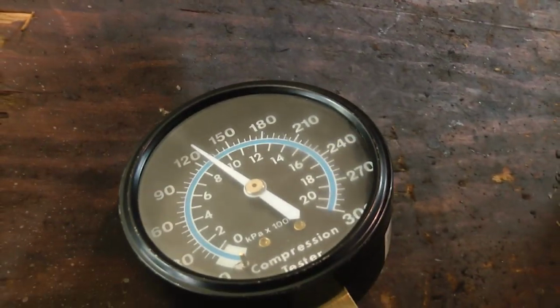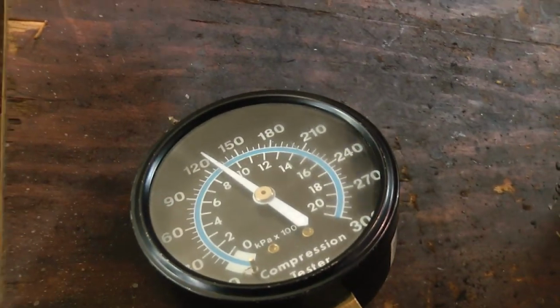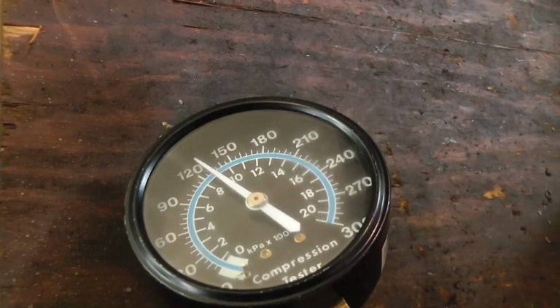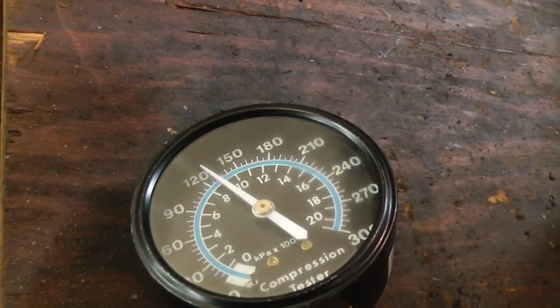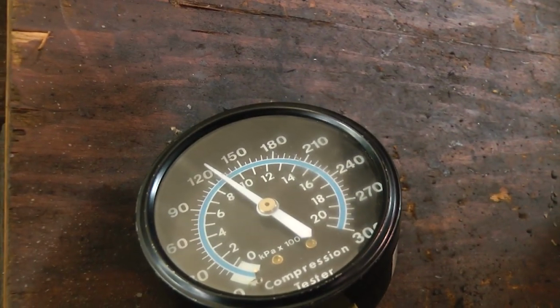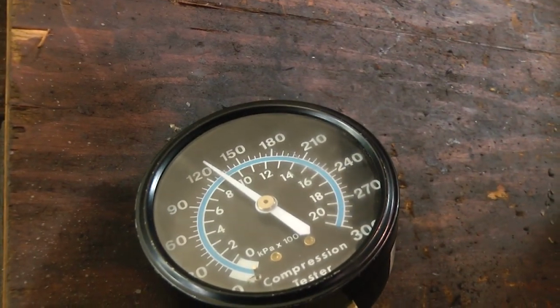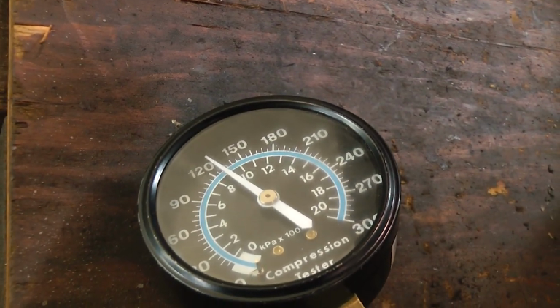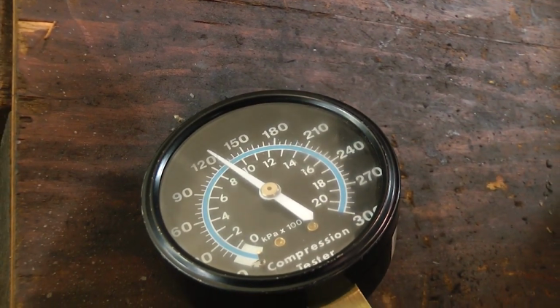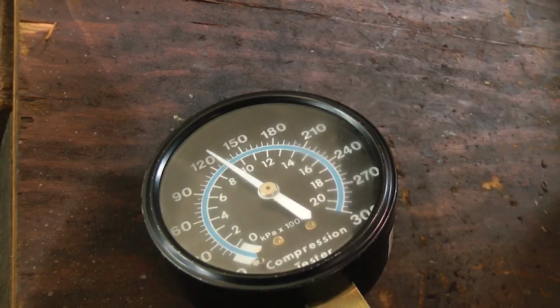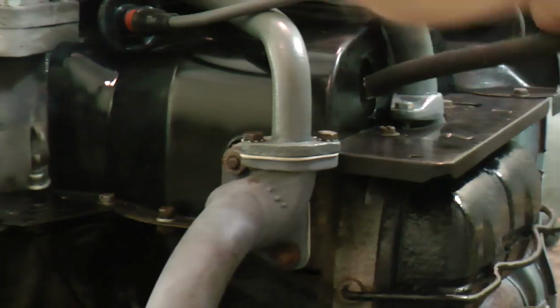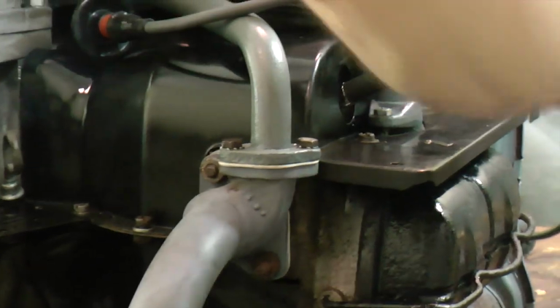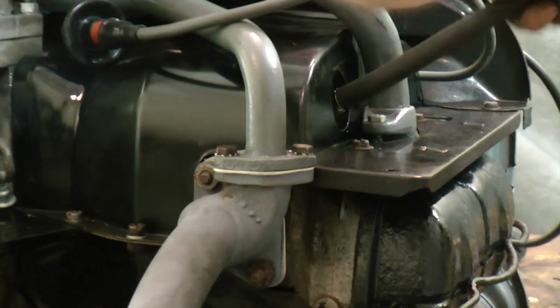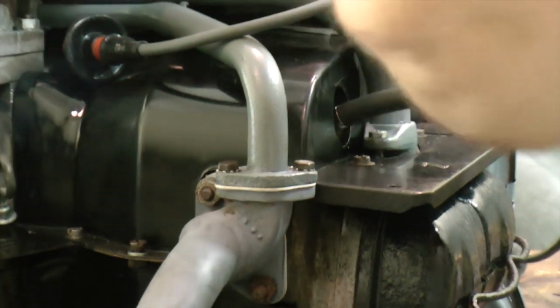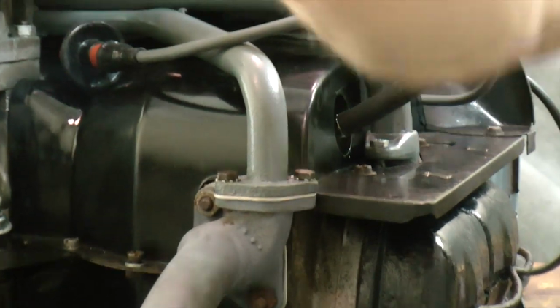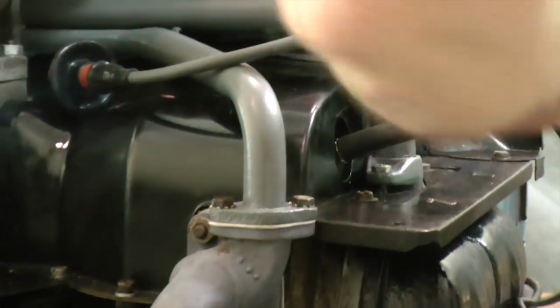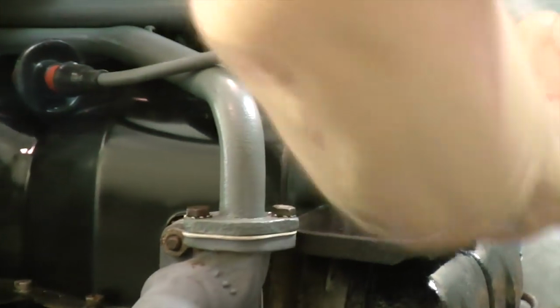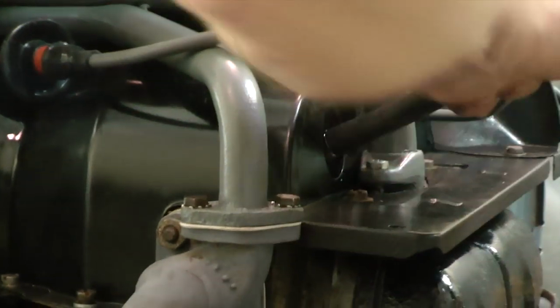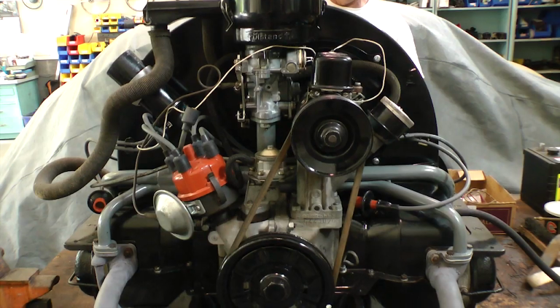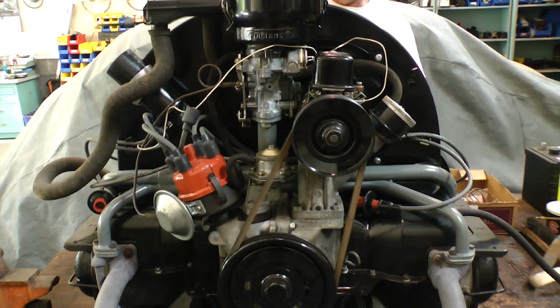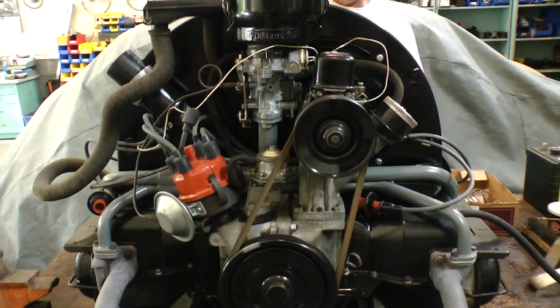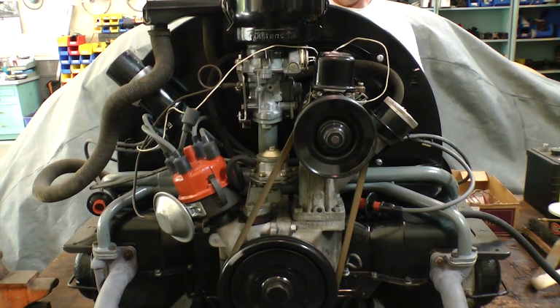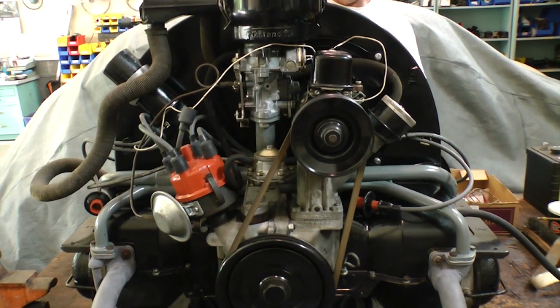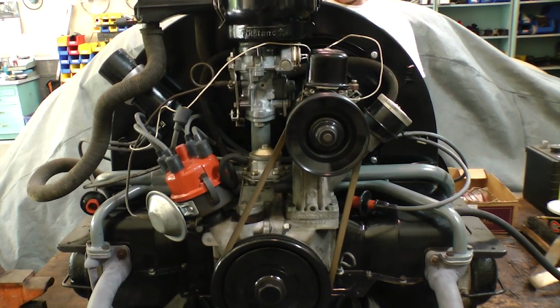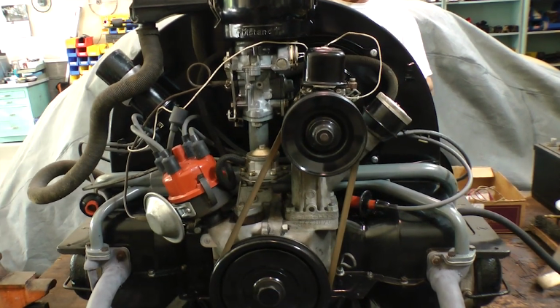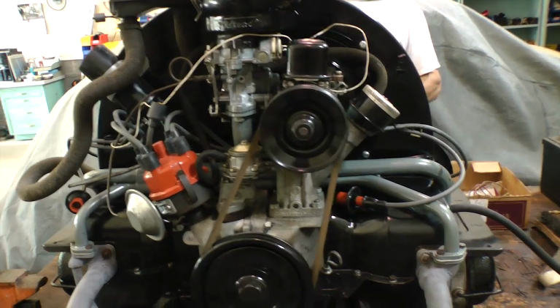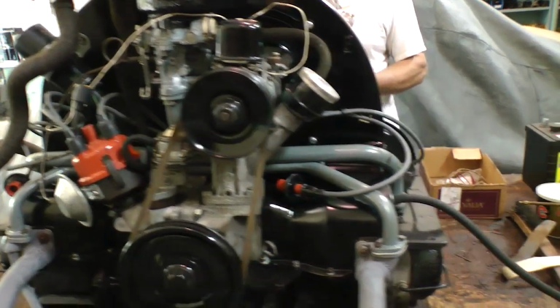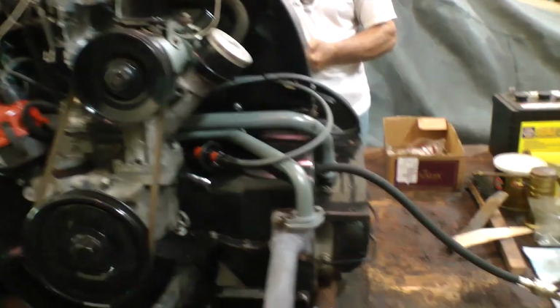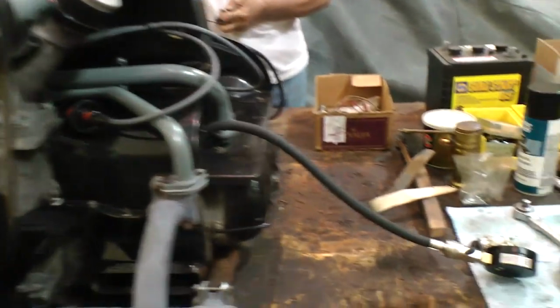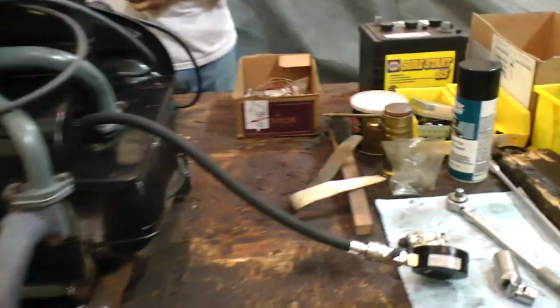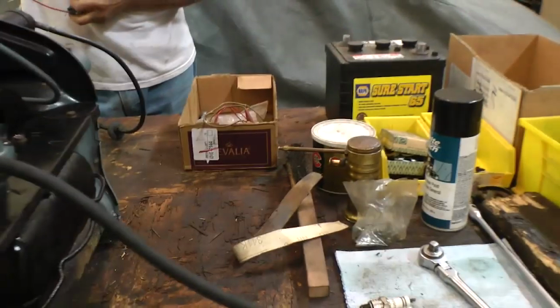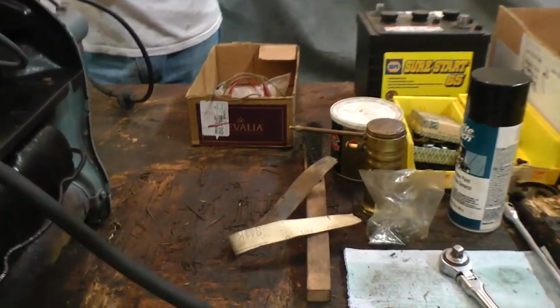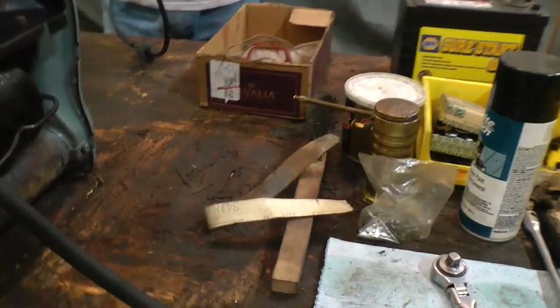You don't want anything more than about 10 to 15 pounds difference in each cylinder. There shouldn't be any more than that.